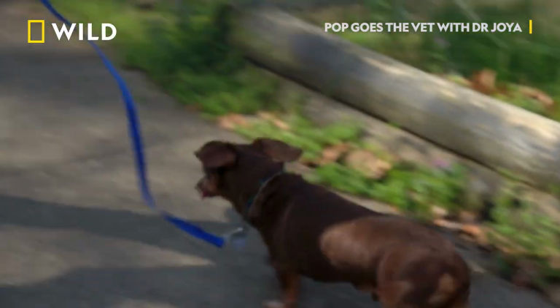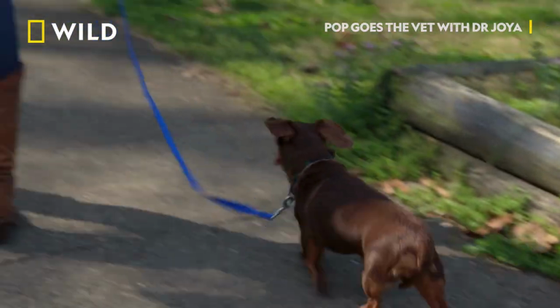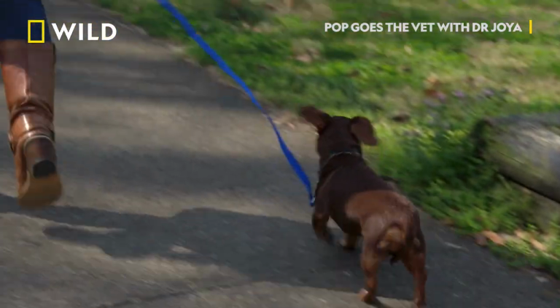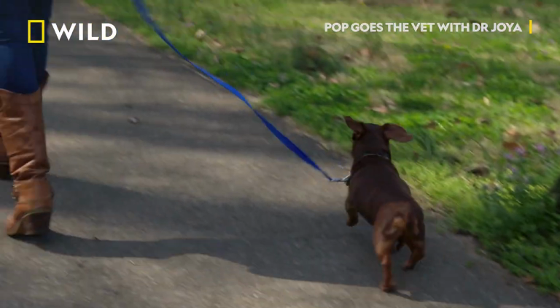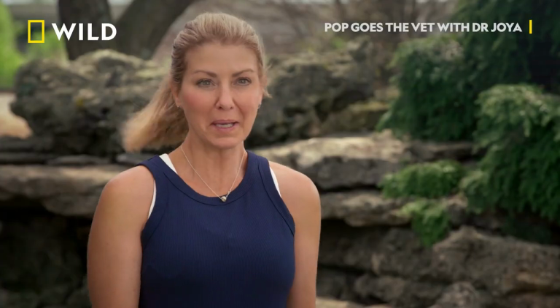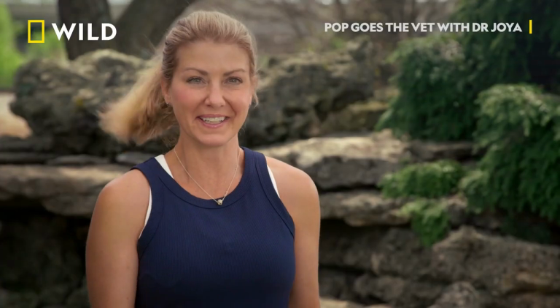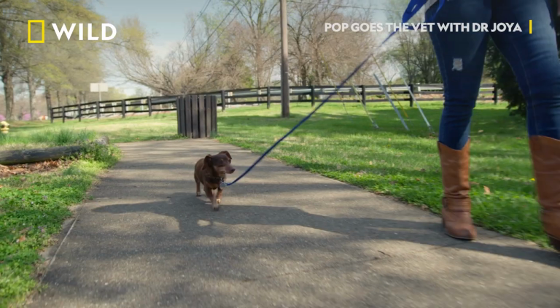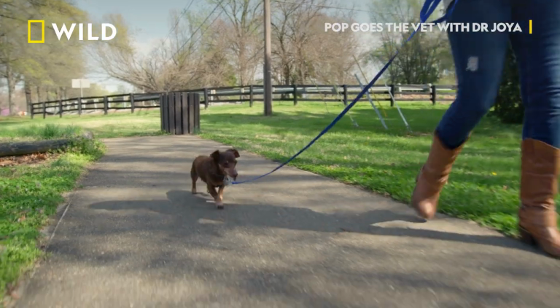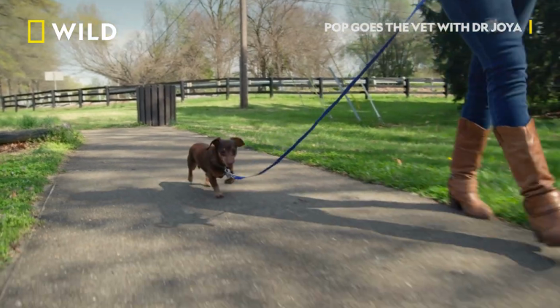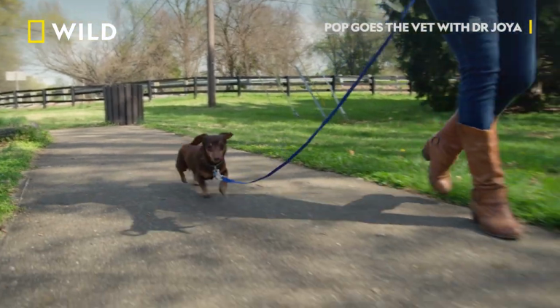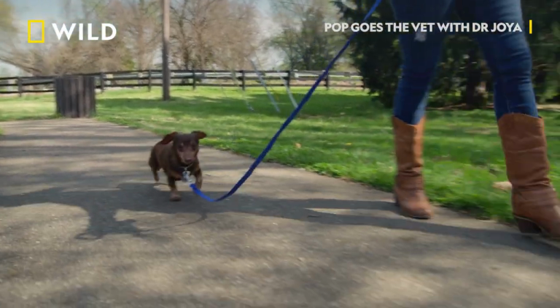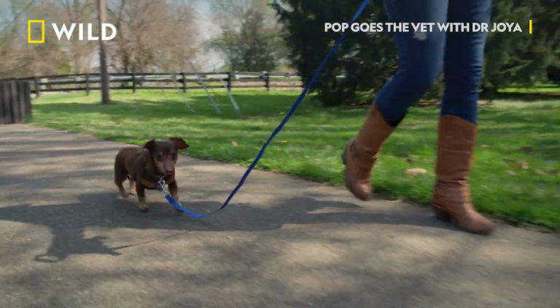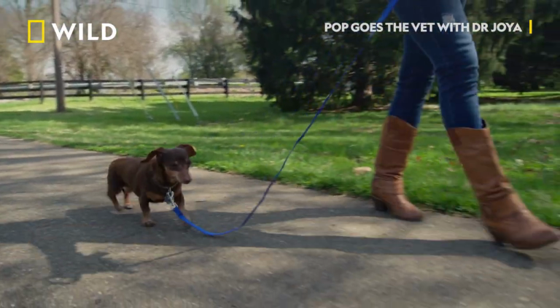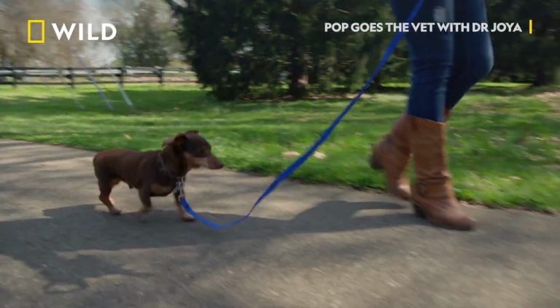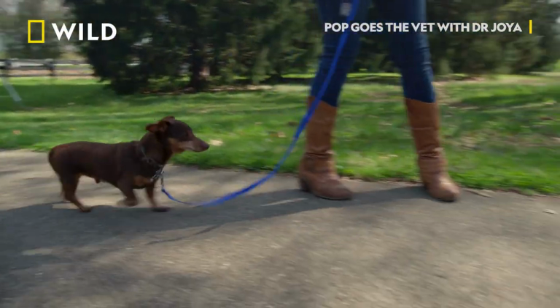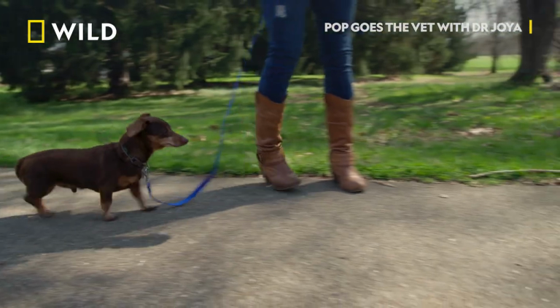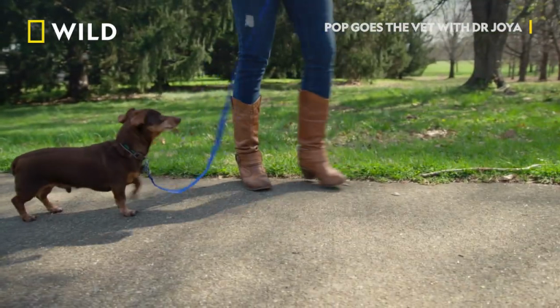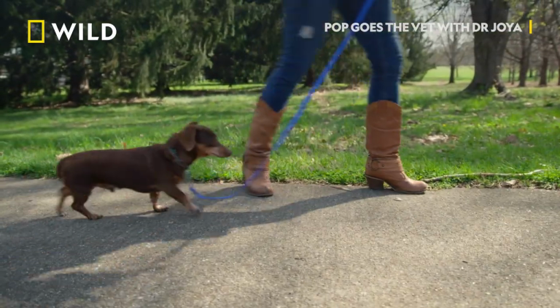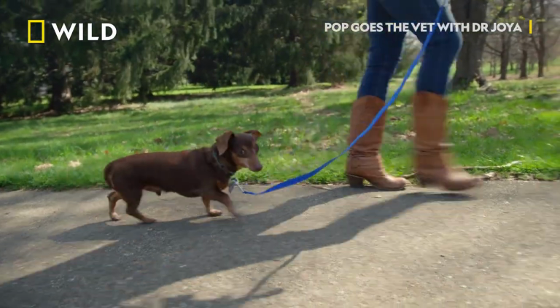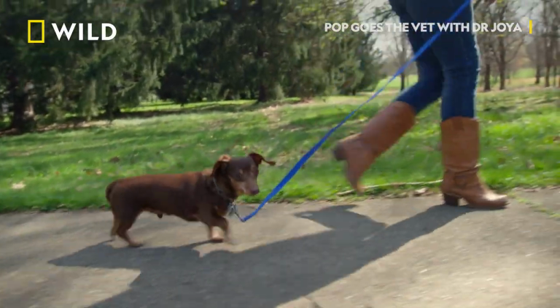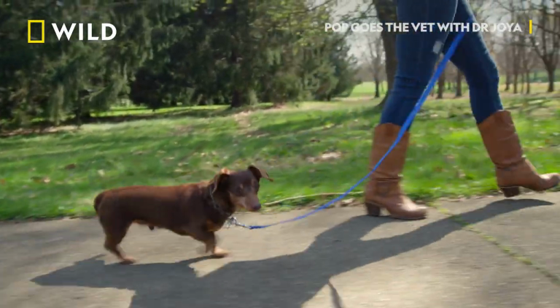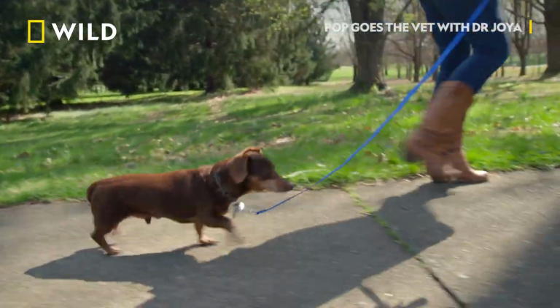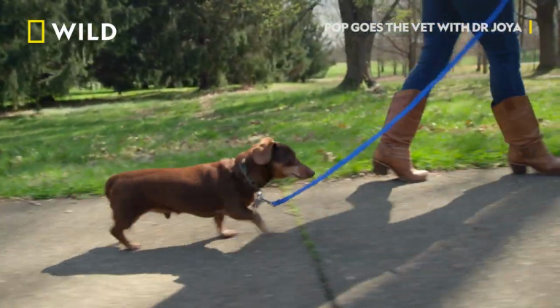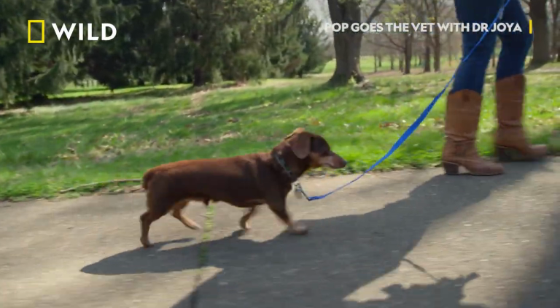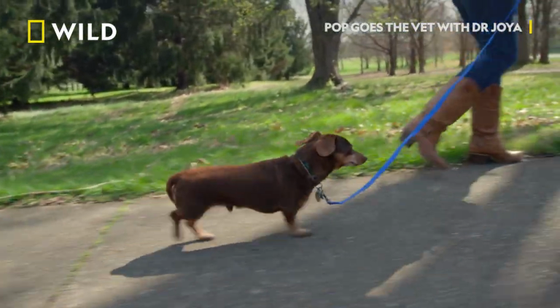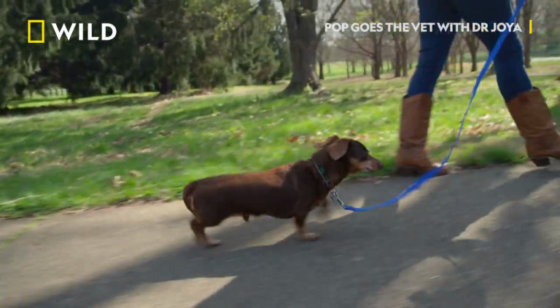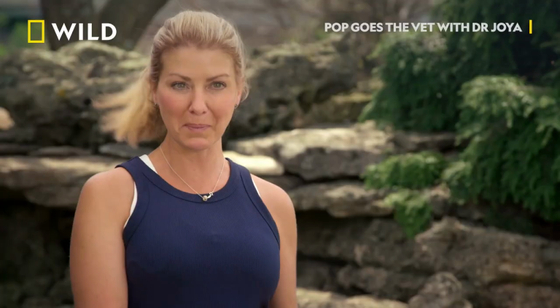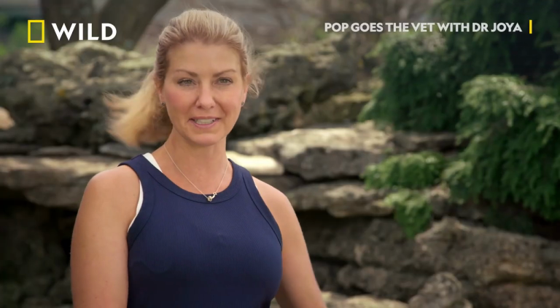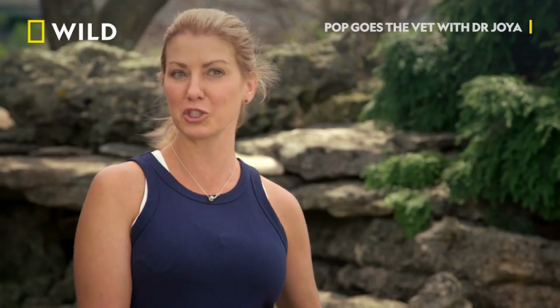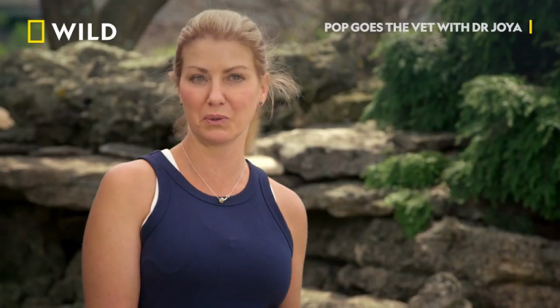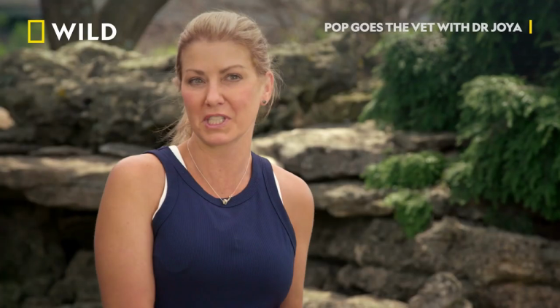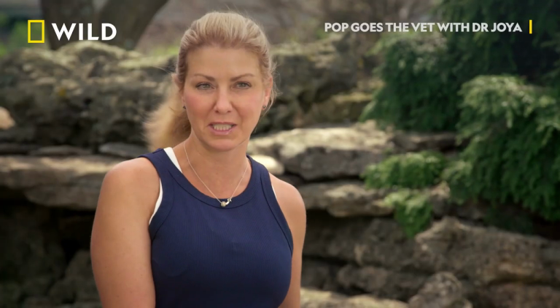Tiny Tim is my baby. He chose me, a mama bear. So I want to make sure that I'm doing everything as a mama that I should be doing for Tiny Tim.